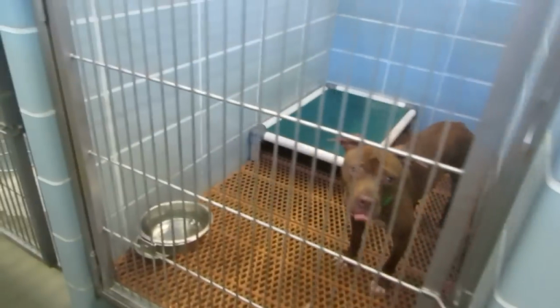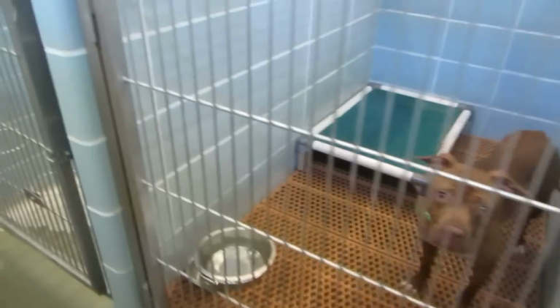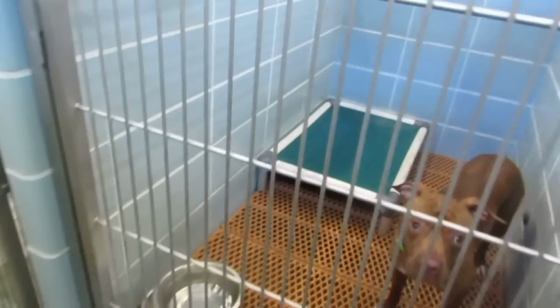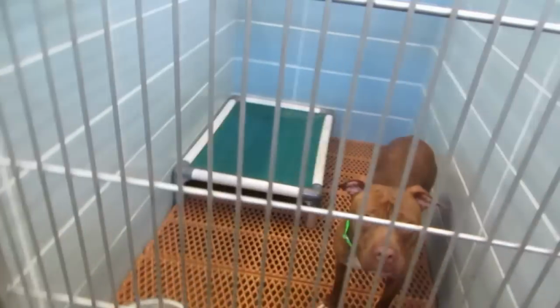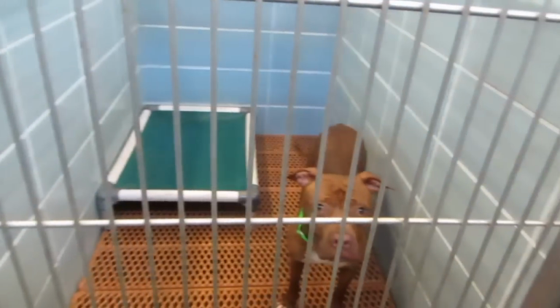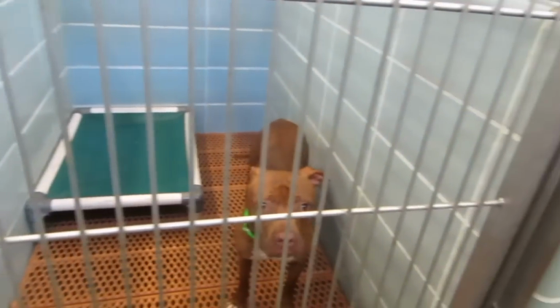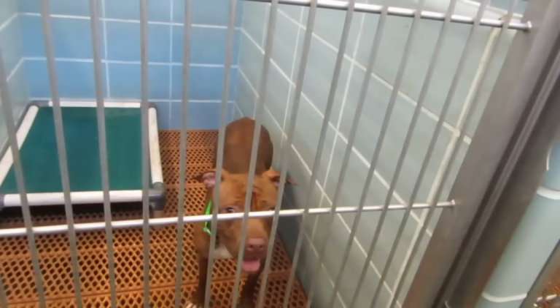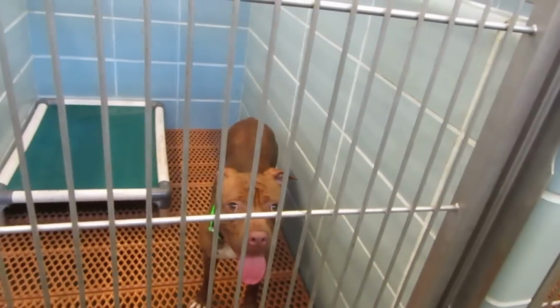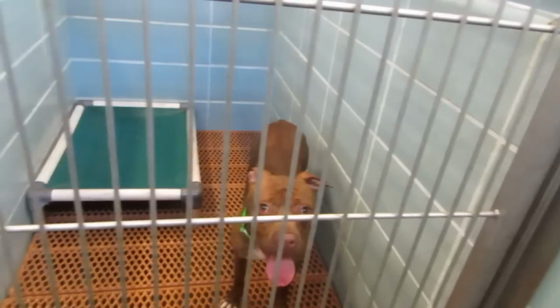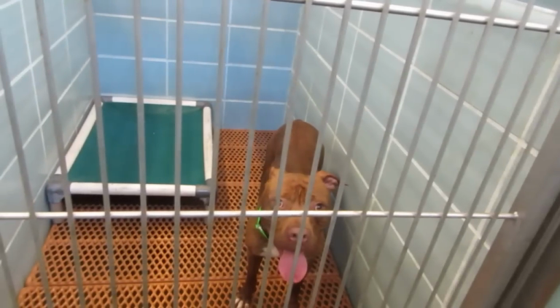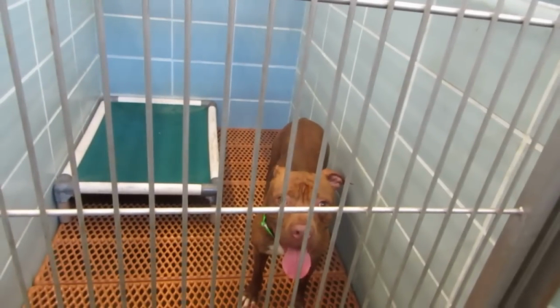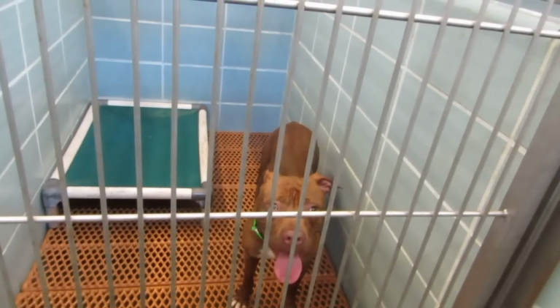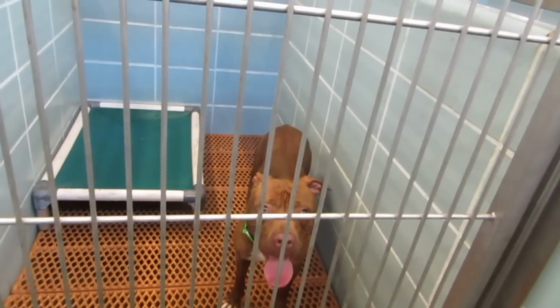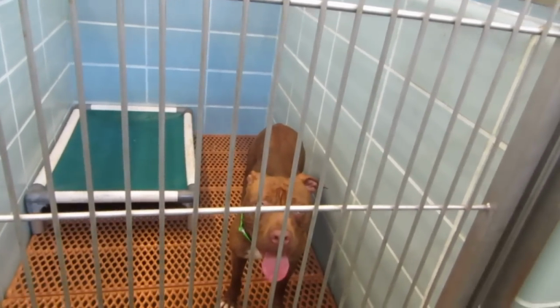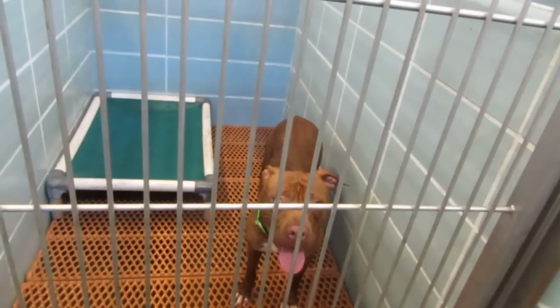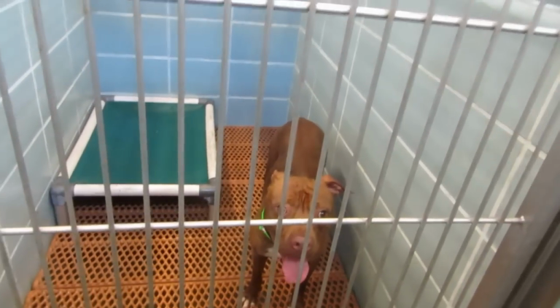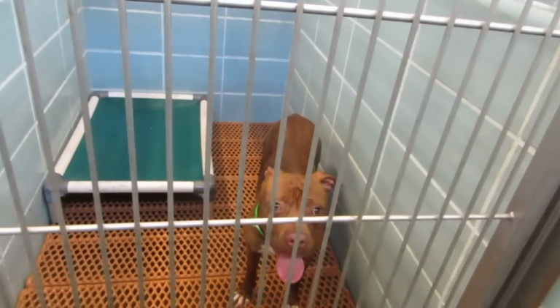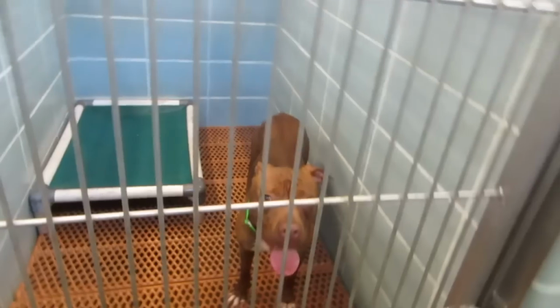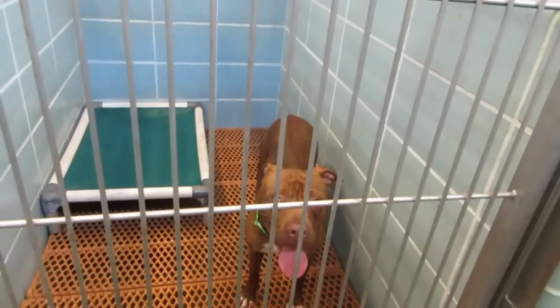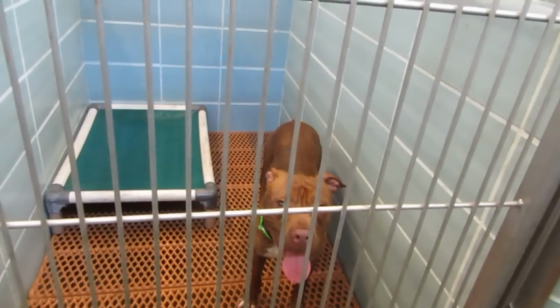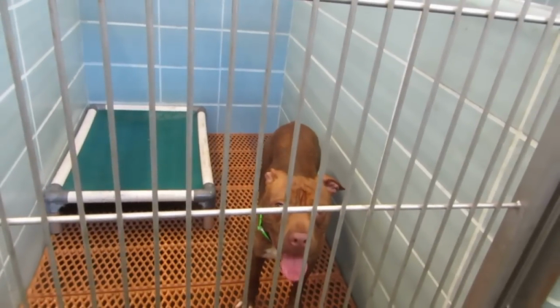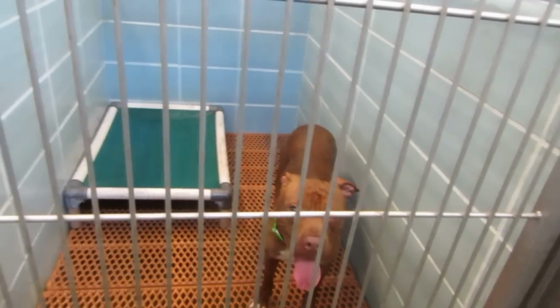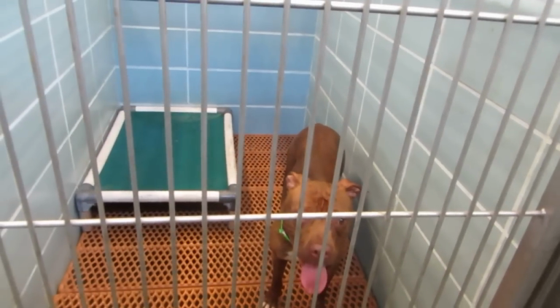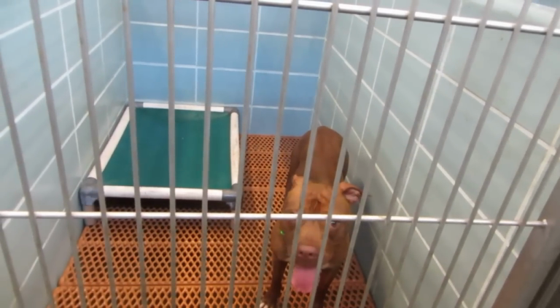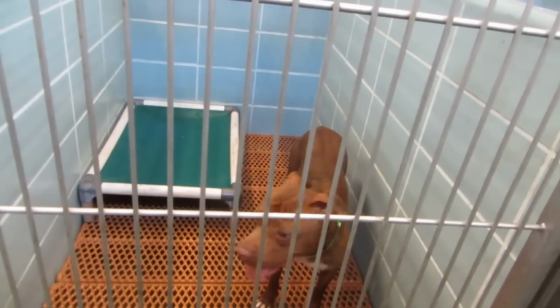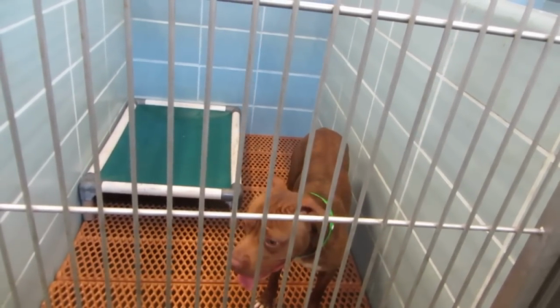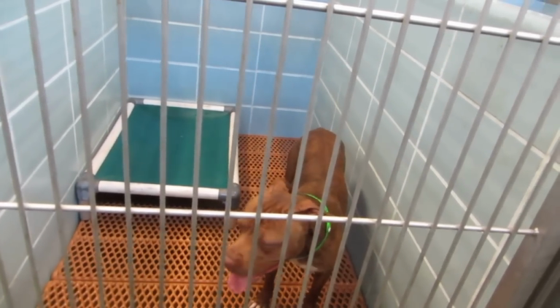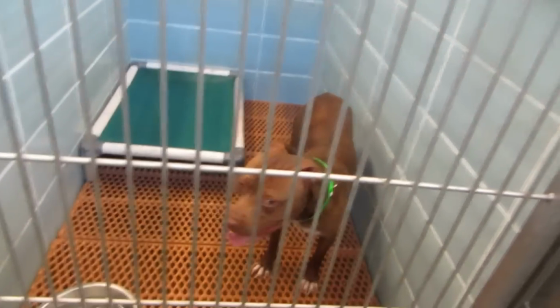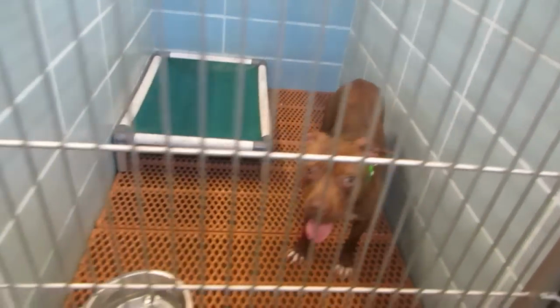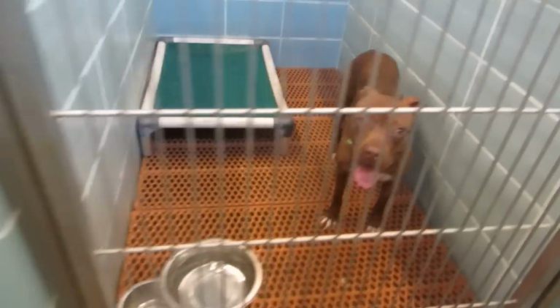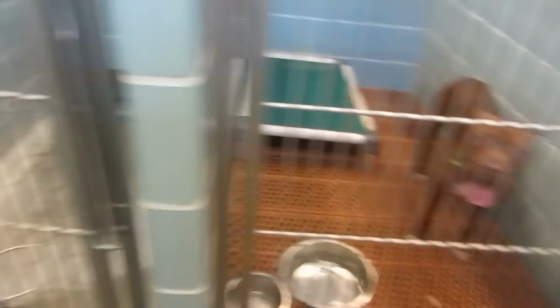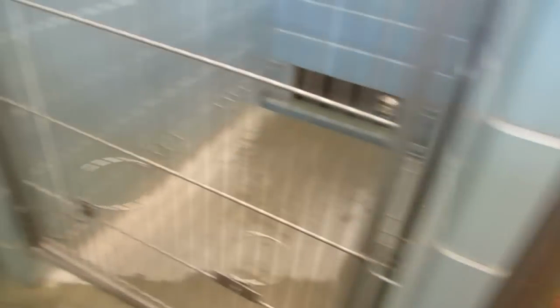Our dogs are up to date on all their shots. They're heartworm tested. They're on Revolution. They're dewormed. Their nails are done. They're bathed. They're fixed. They're ready to go. This is Diego, a two-year-old male in kennel 316.